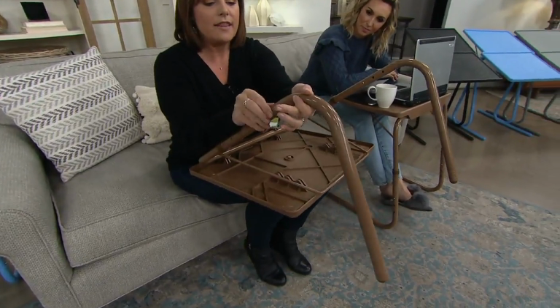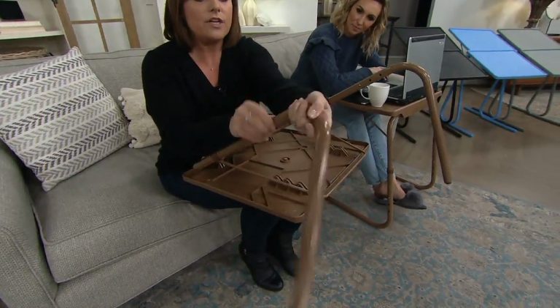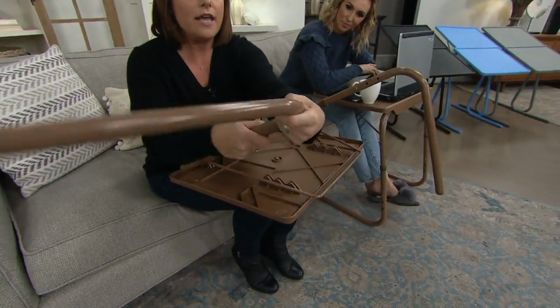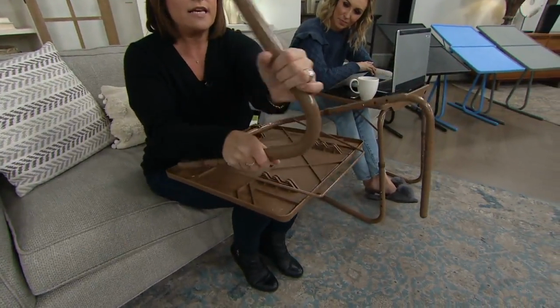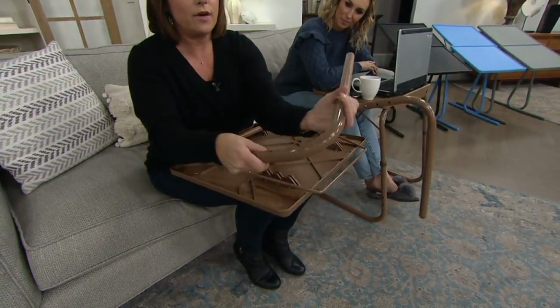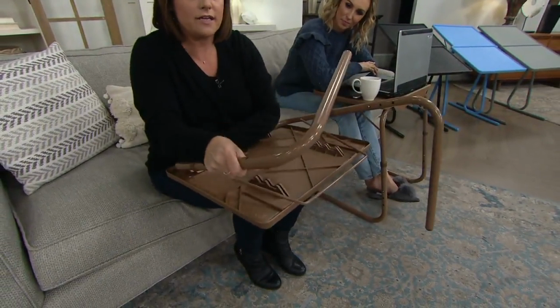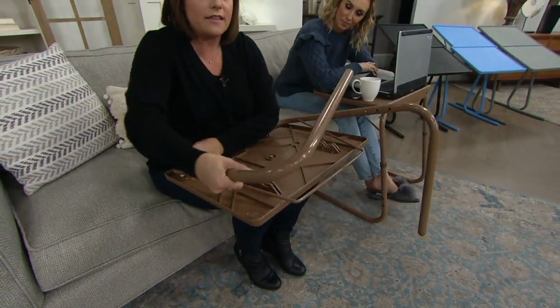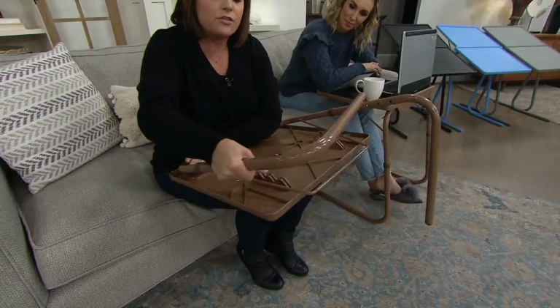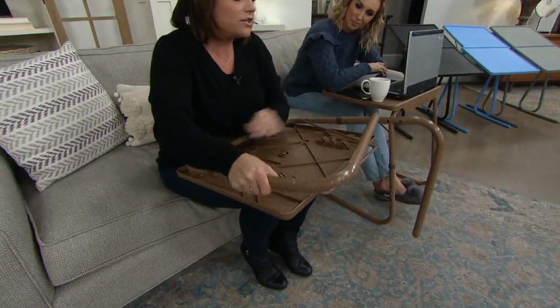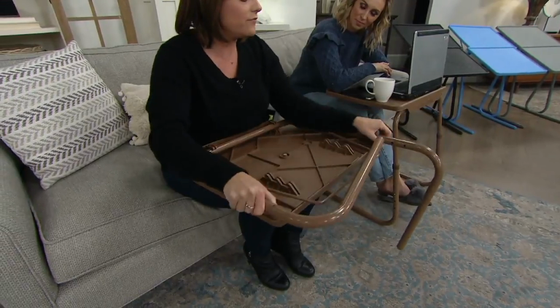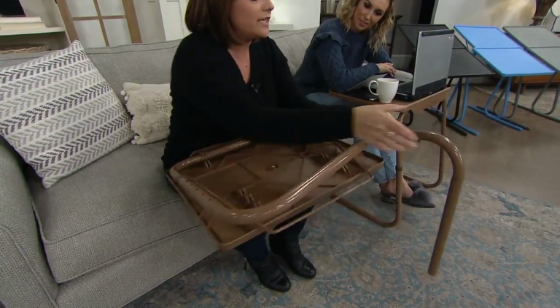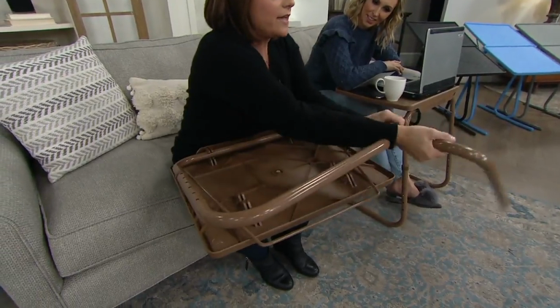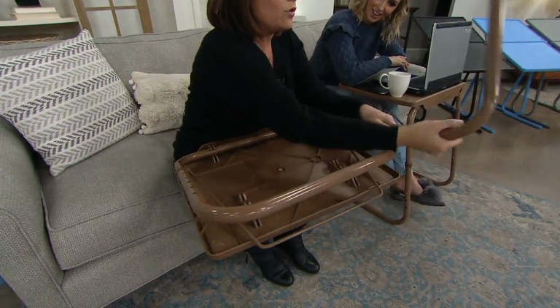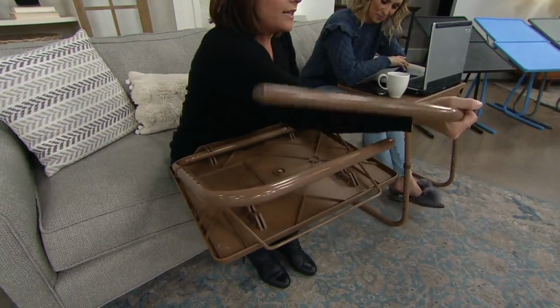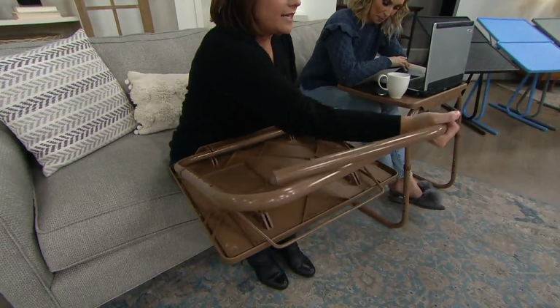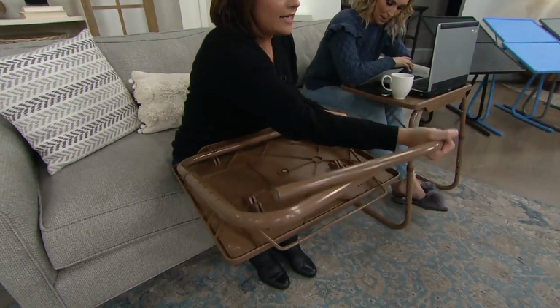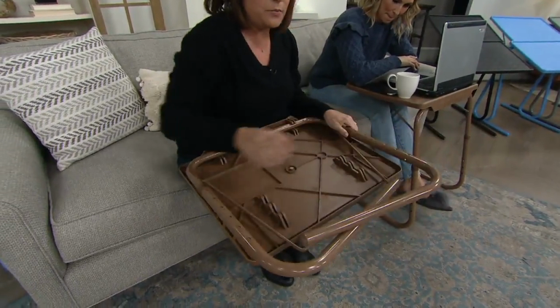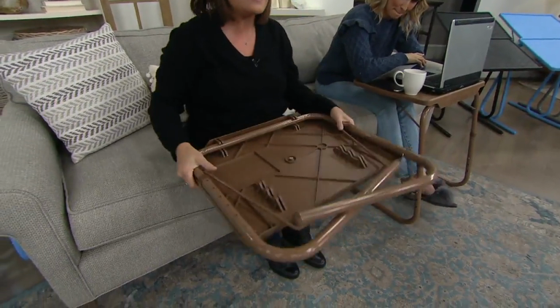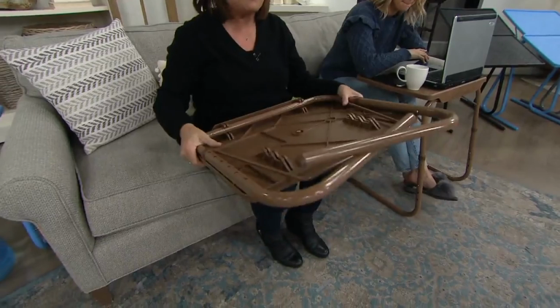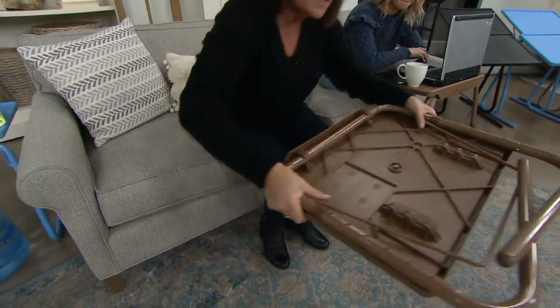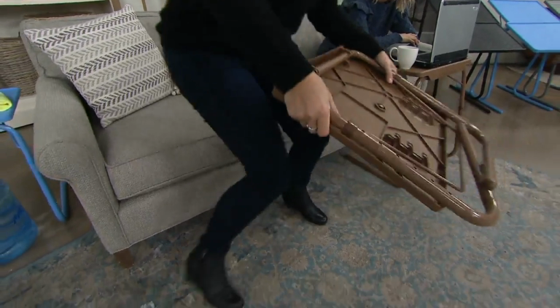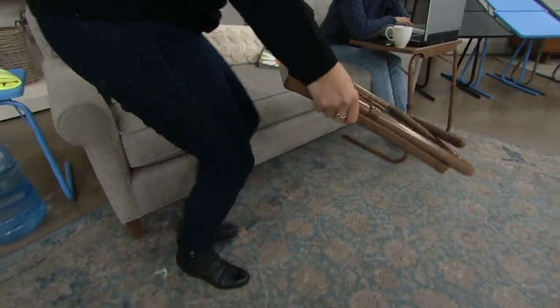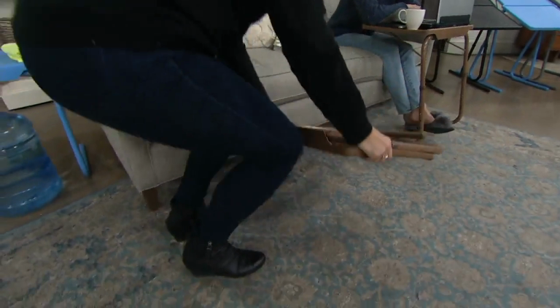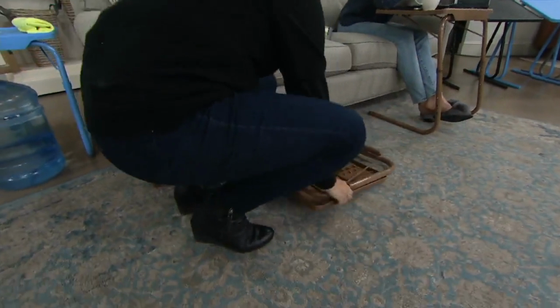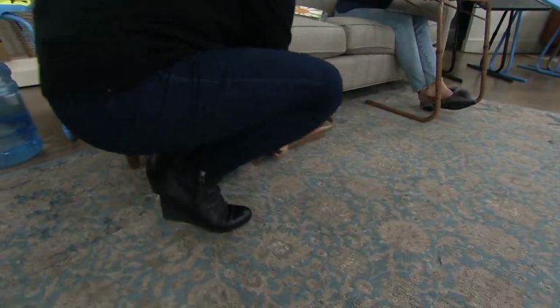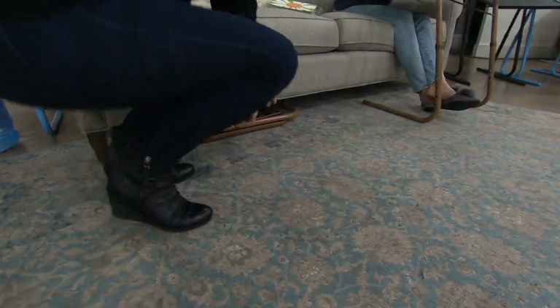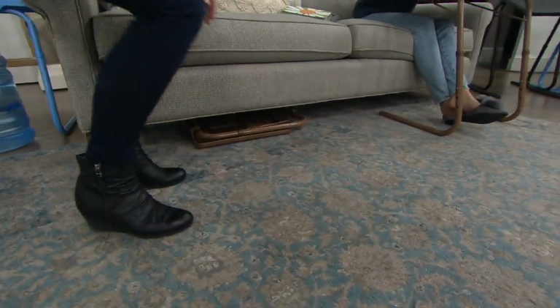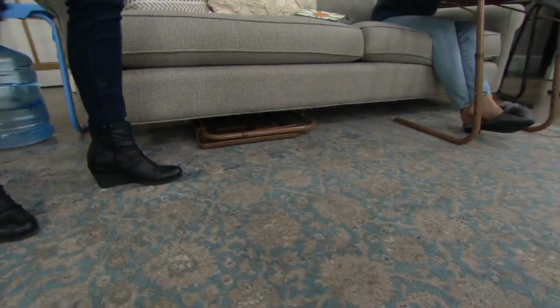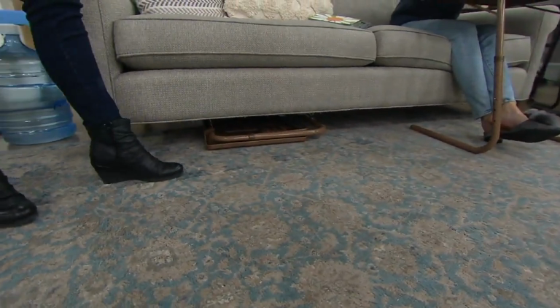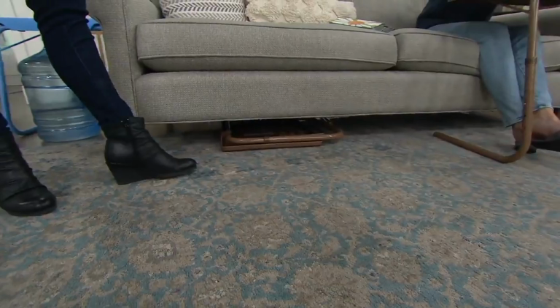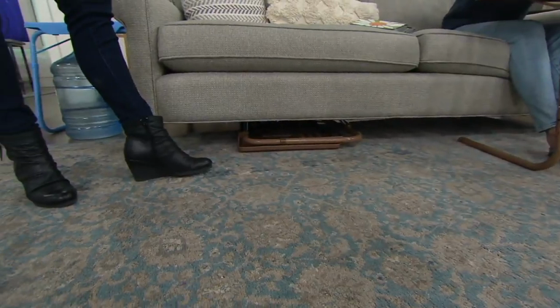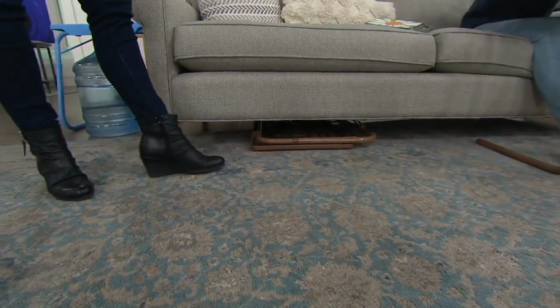When you're not using it, if you want to tuck it underneath the couch, you just fold it and roll the legs in — they lock into place. You can tuck it right under the couch. The latte color is always super, super popular.